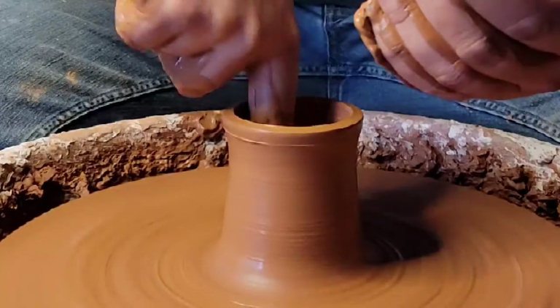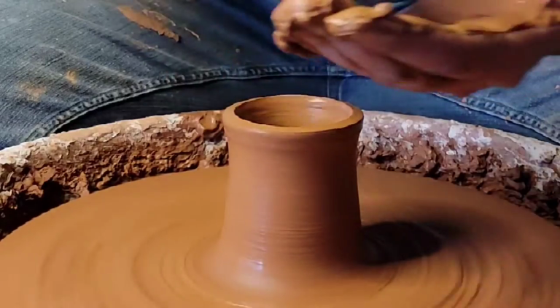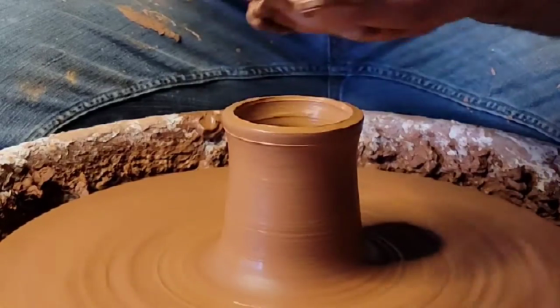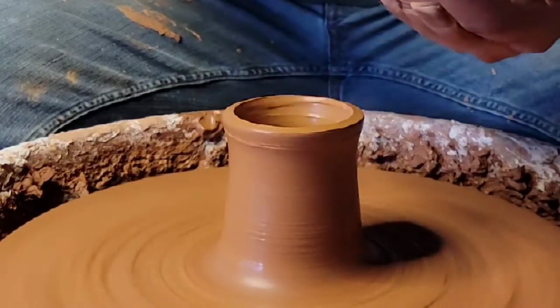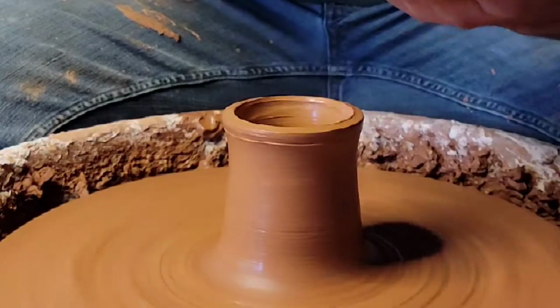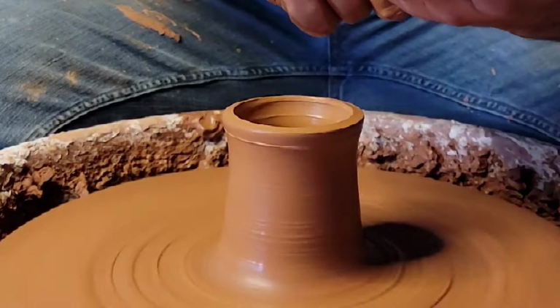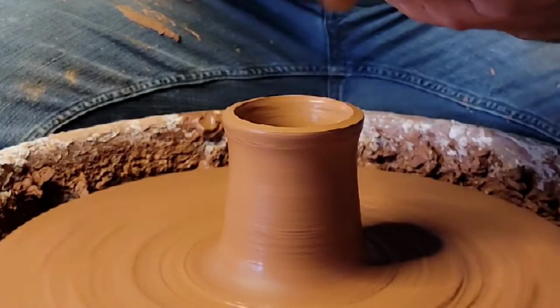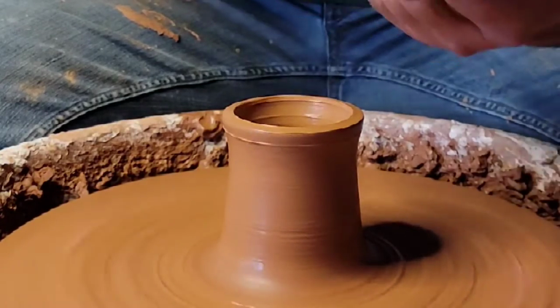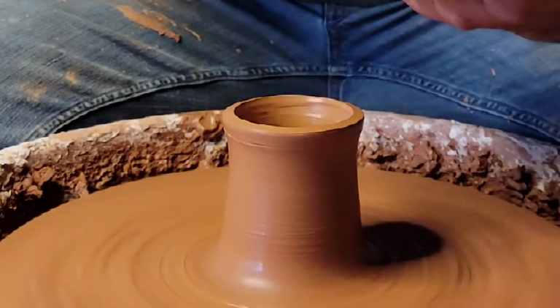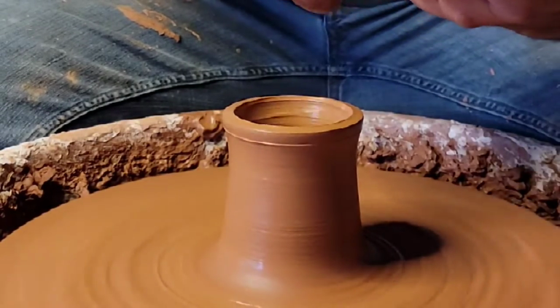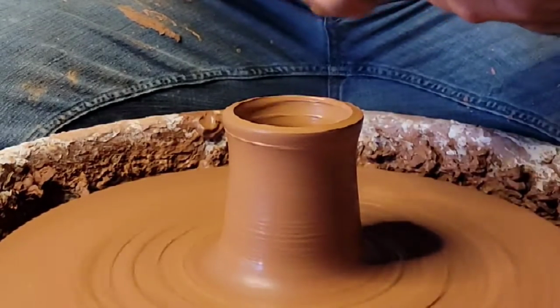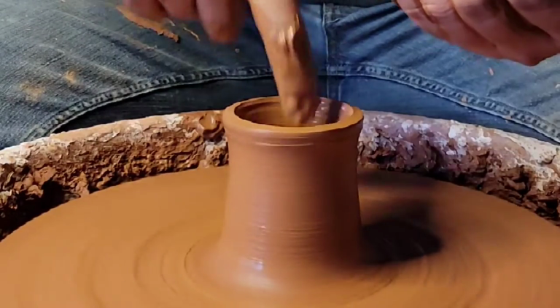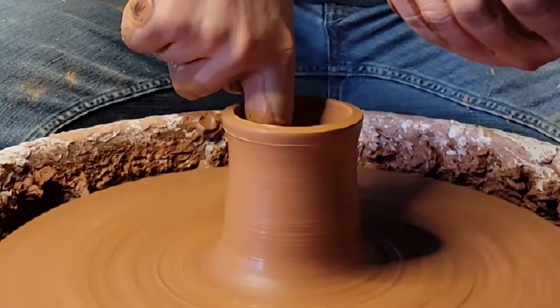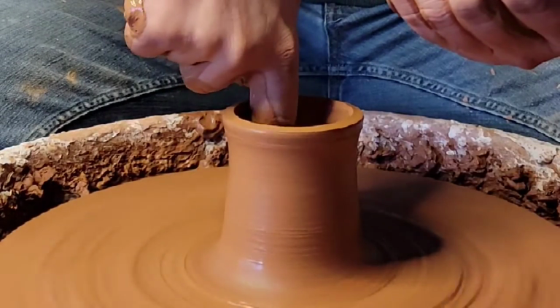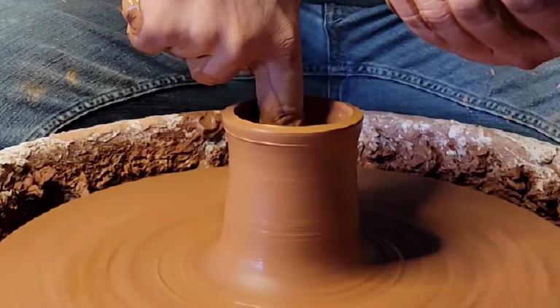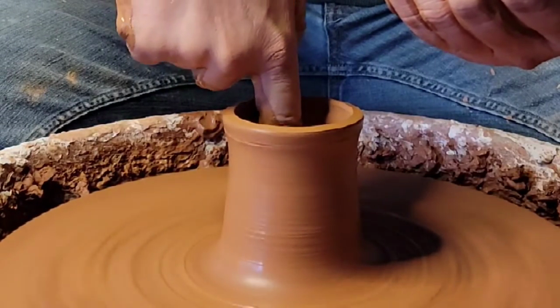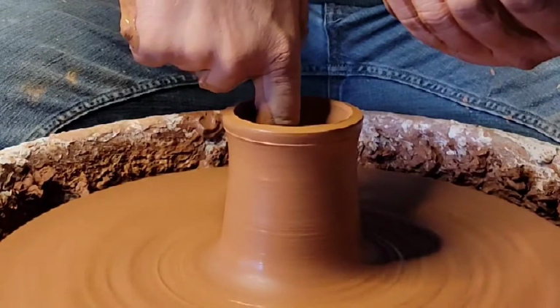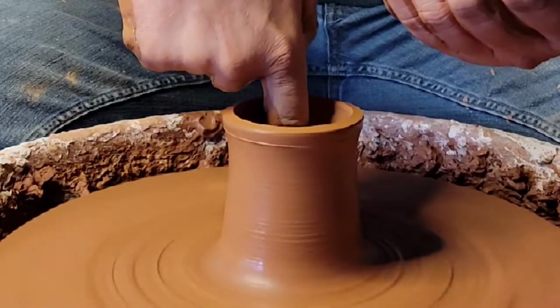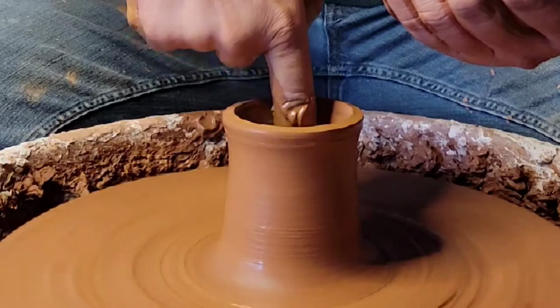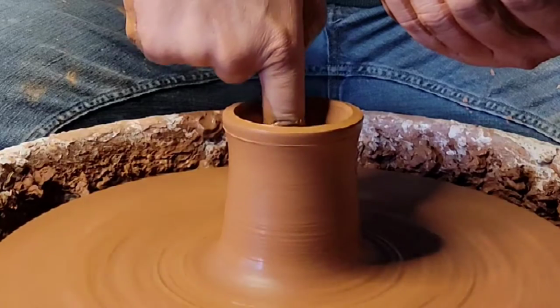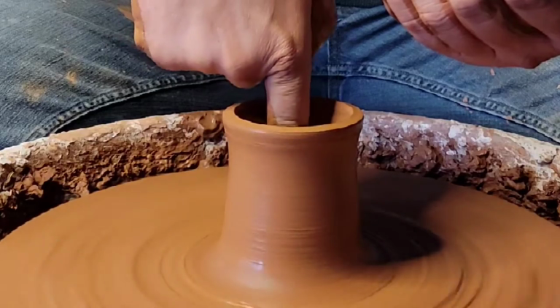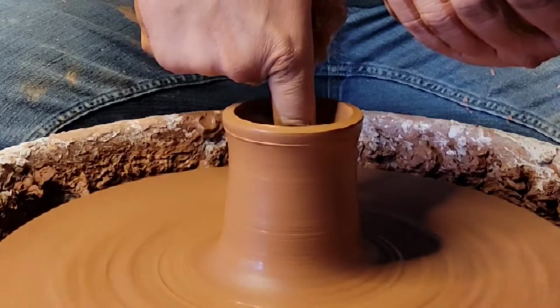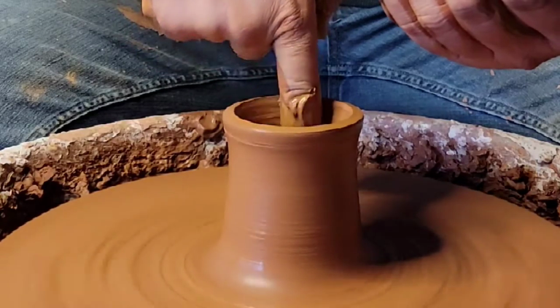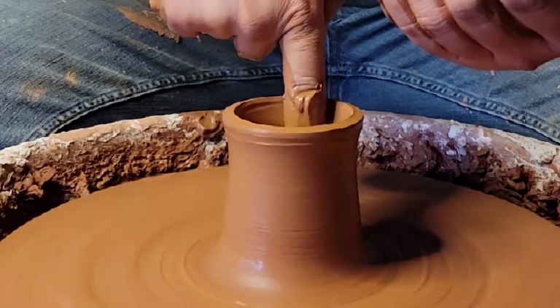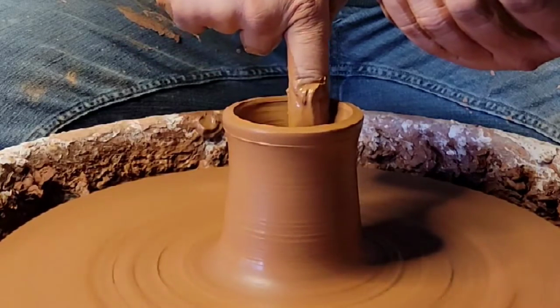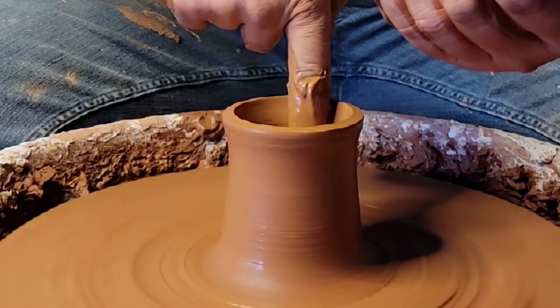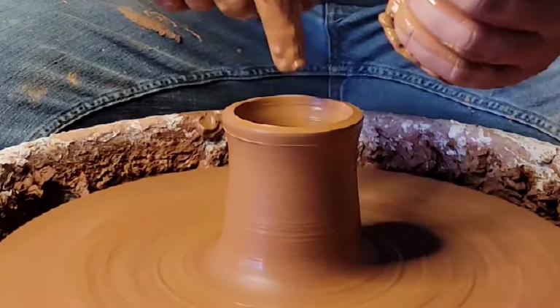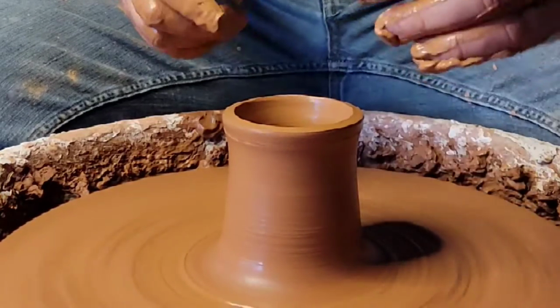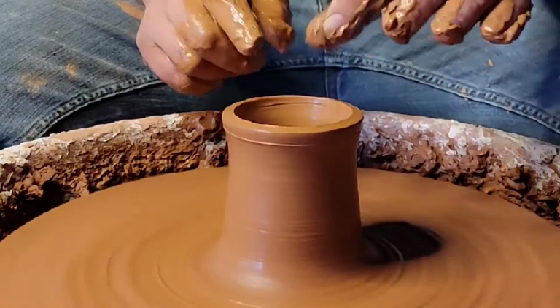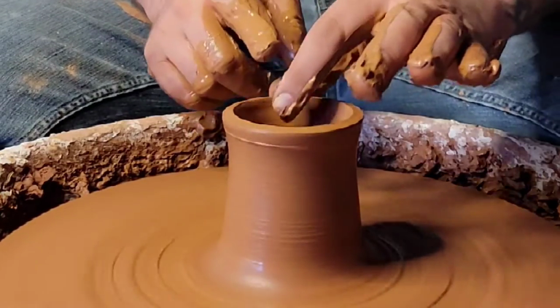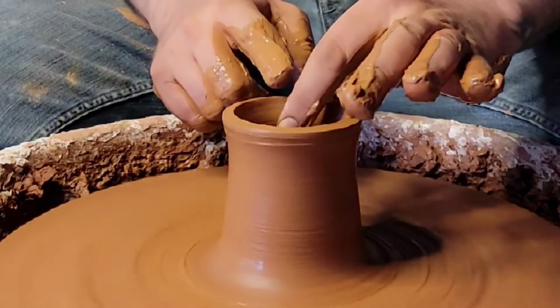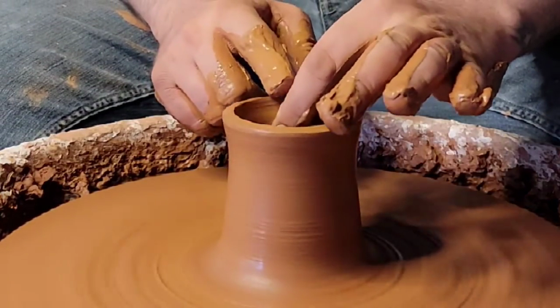Here's my second pull. You can check with your pull lines, making sure they're consistently spaced — those are the little lines on the side of your mug. And I'm just getting more slip in there; it's so important.